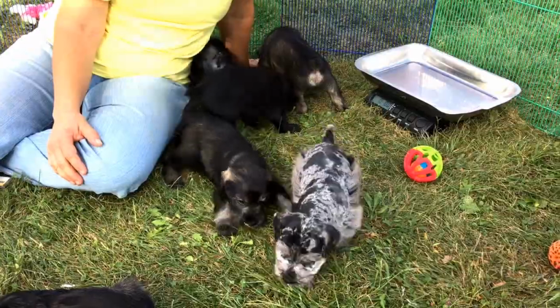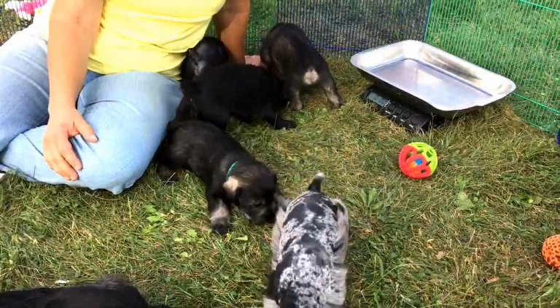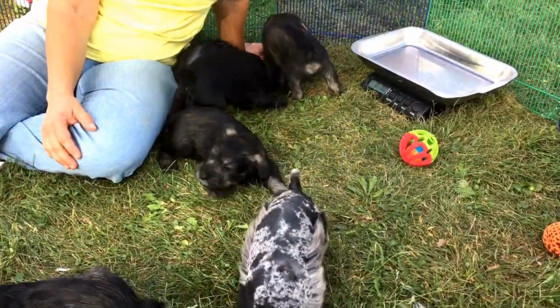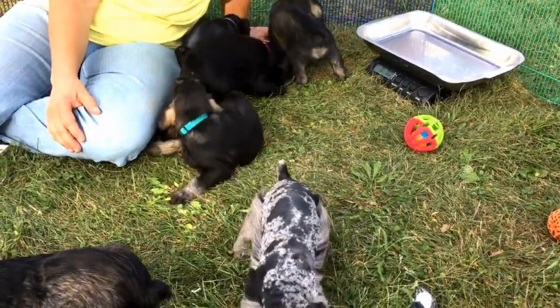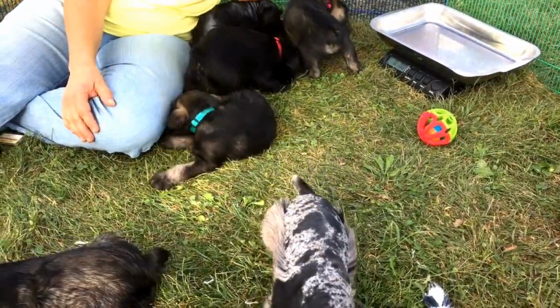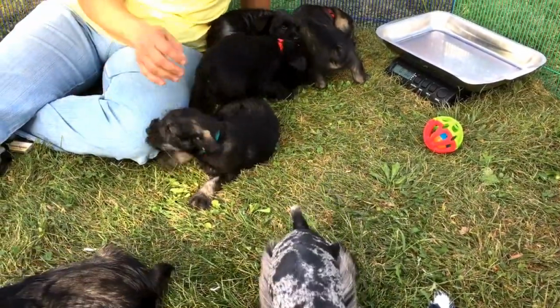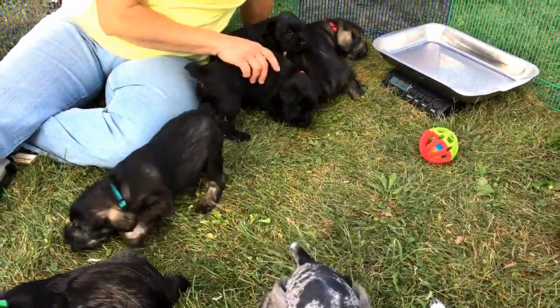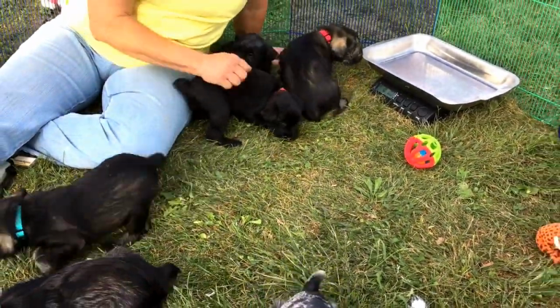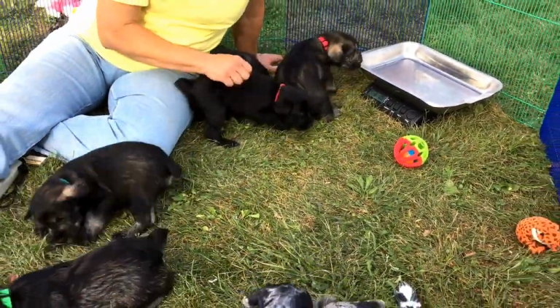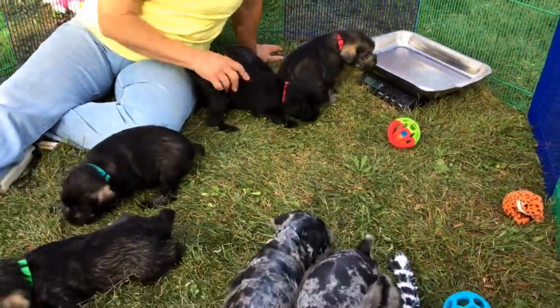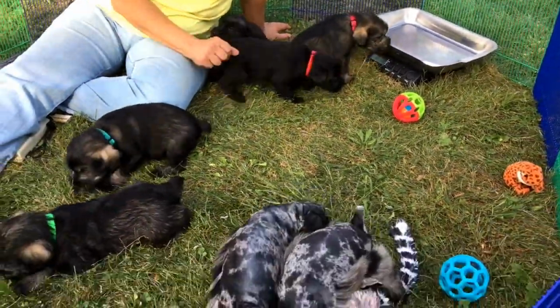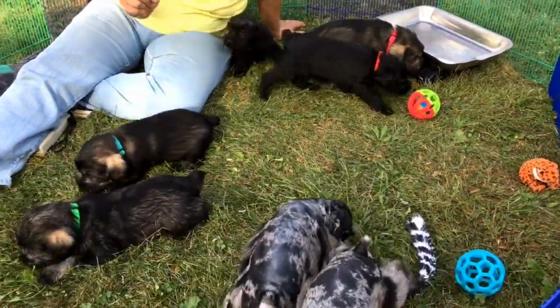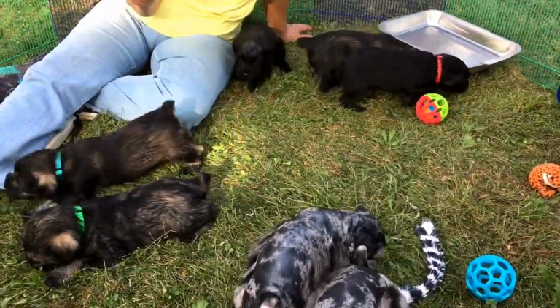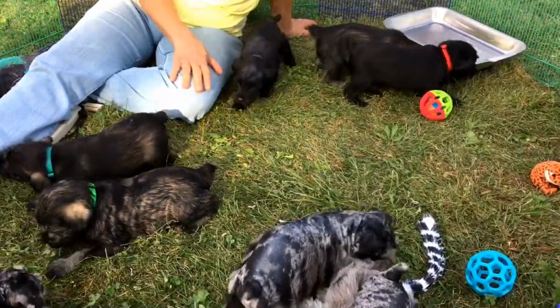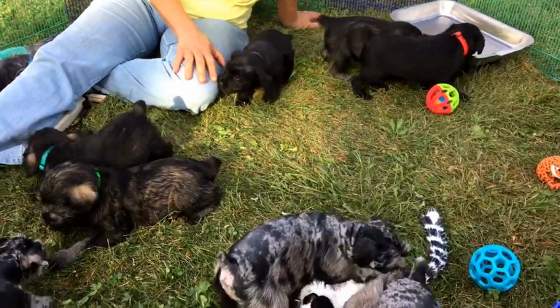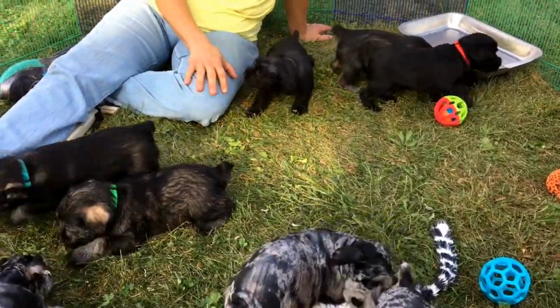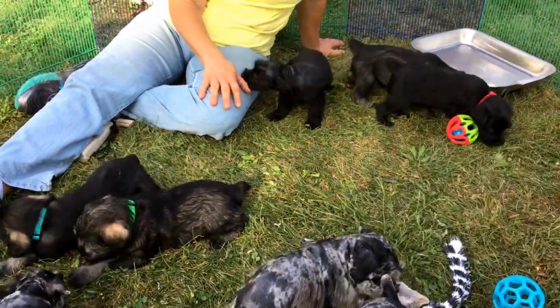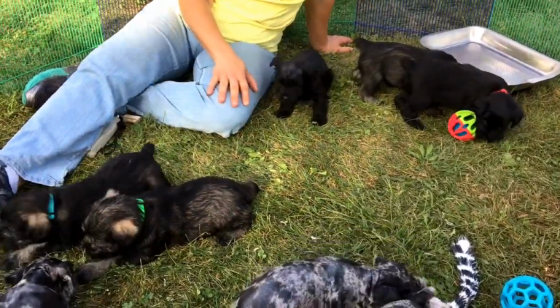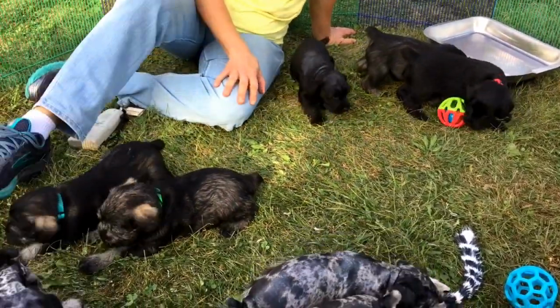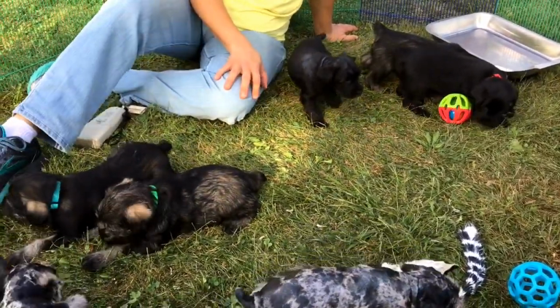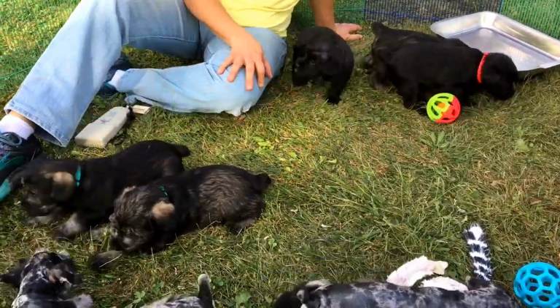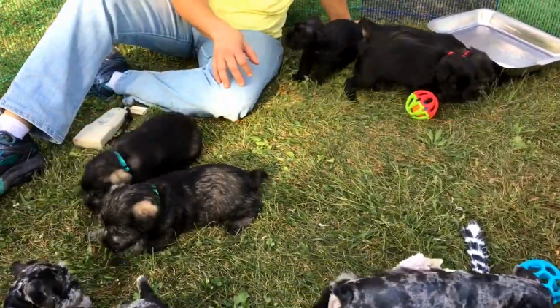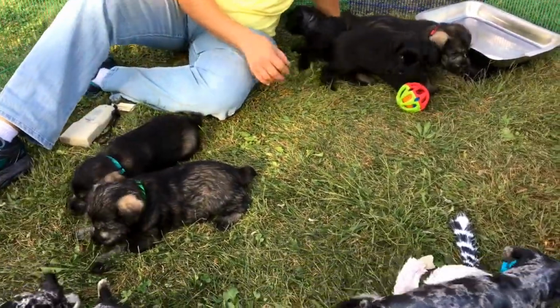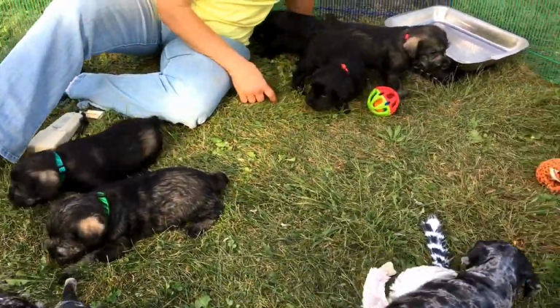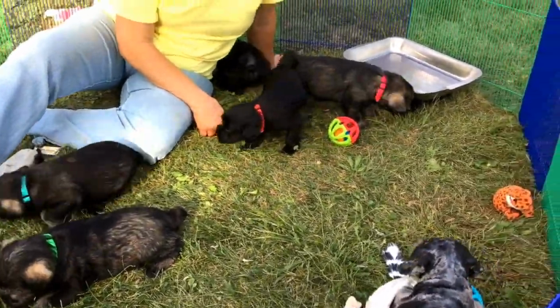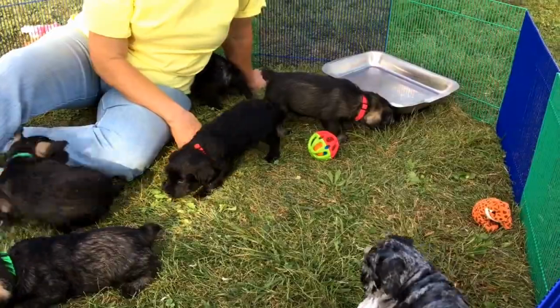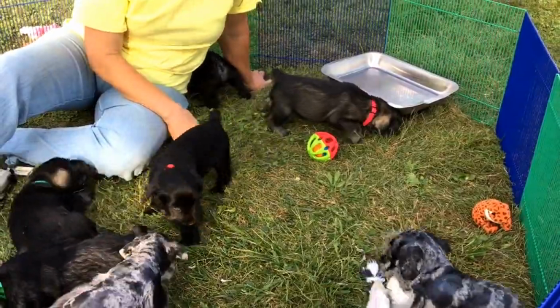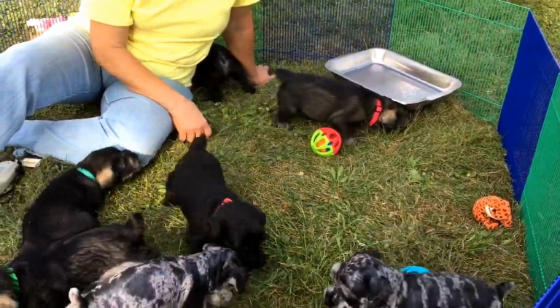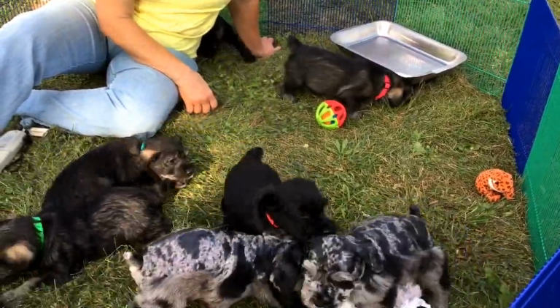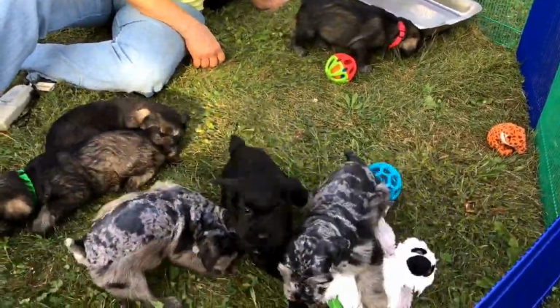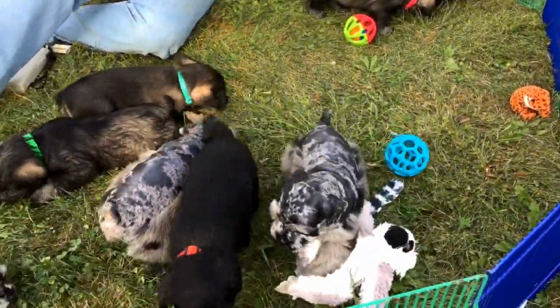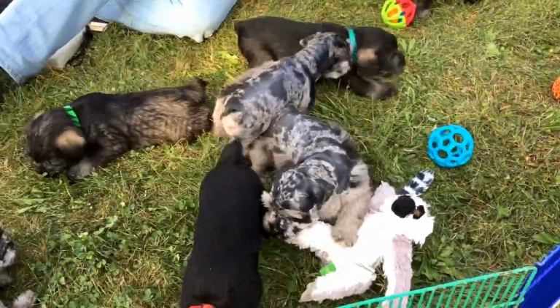Good afternoon. This is the 28th of September. This is Bella's herd of Standard Schnauzer puppies. These guys are ornery as all get out.